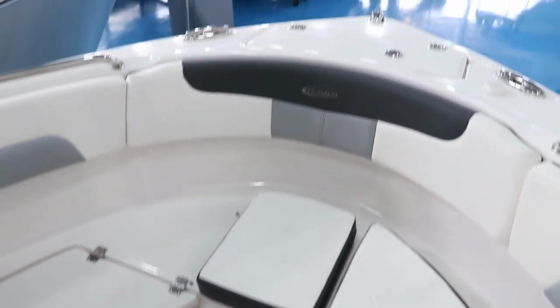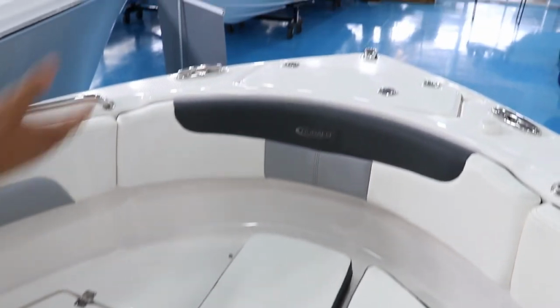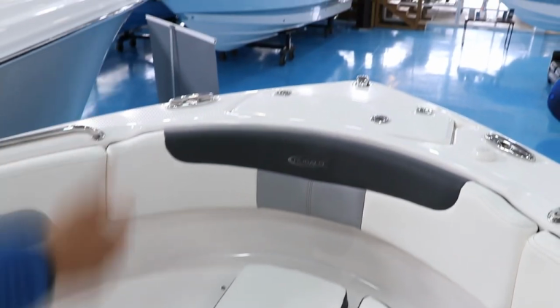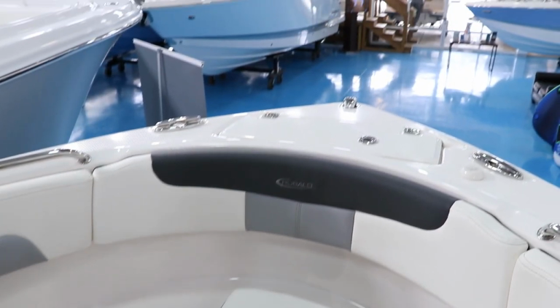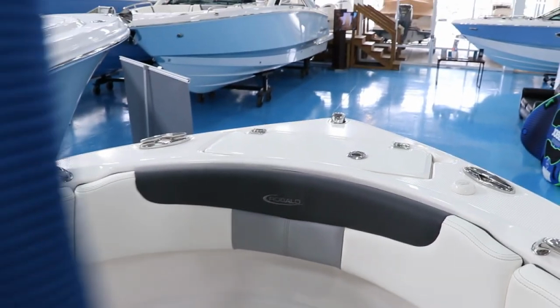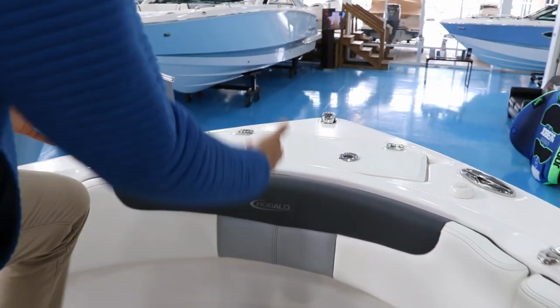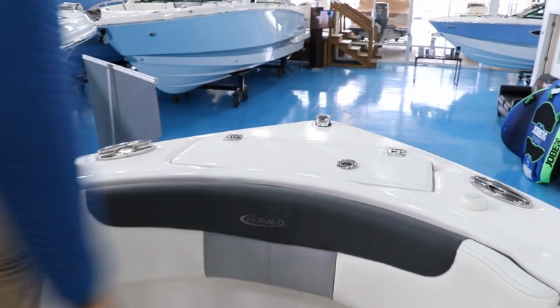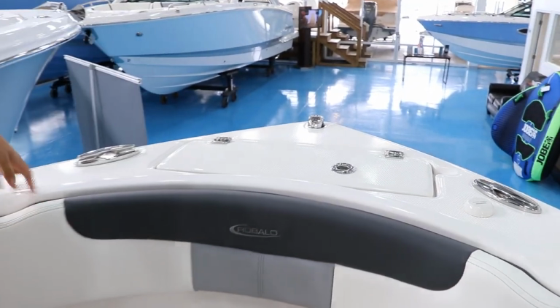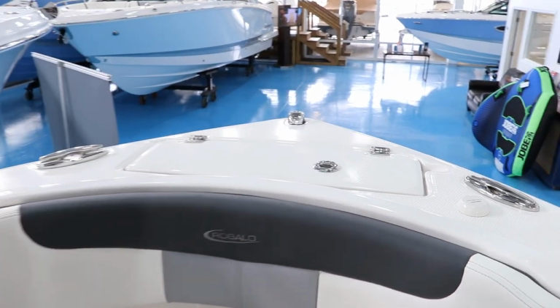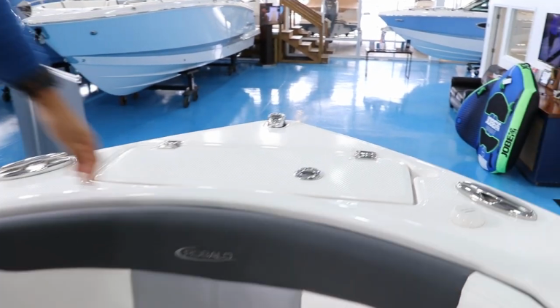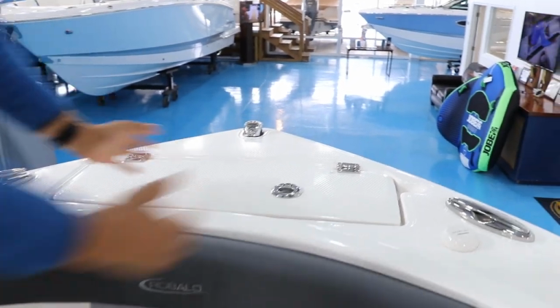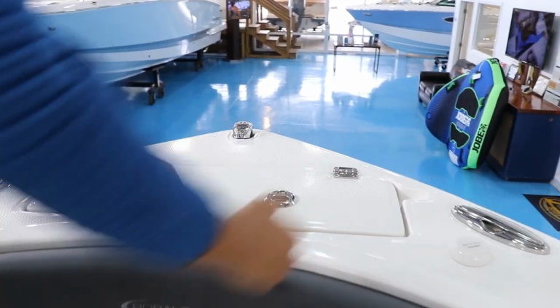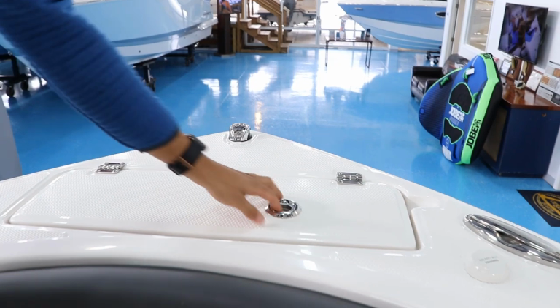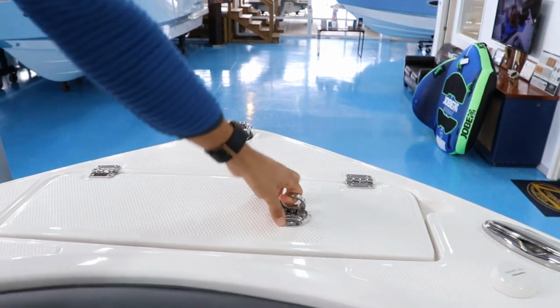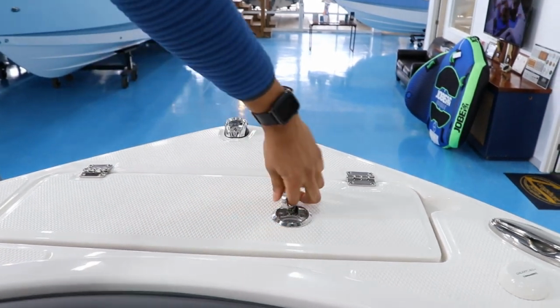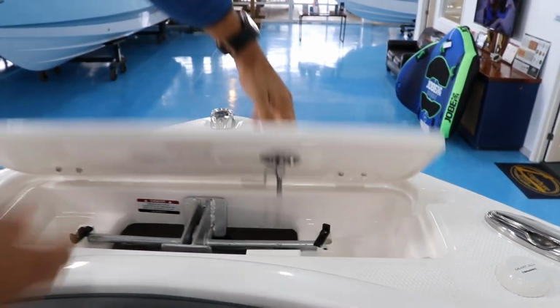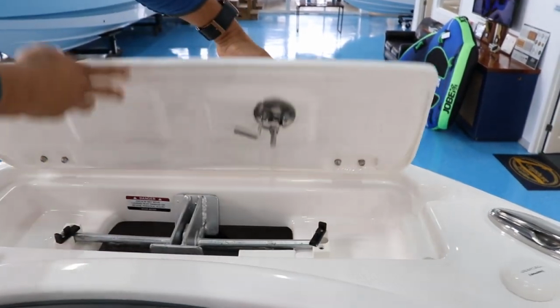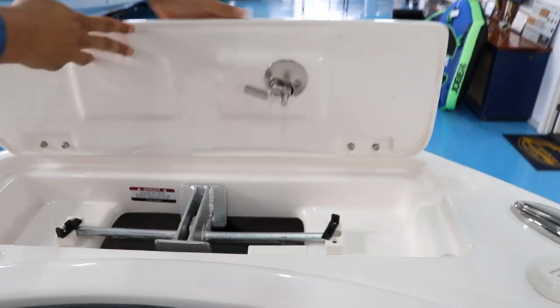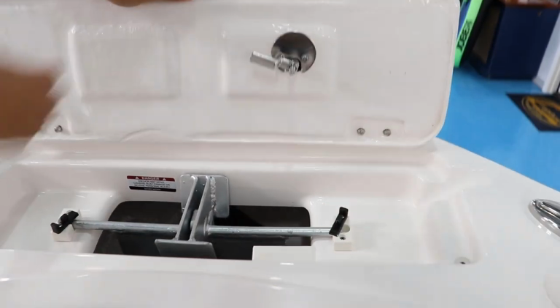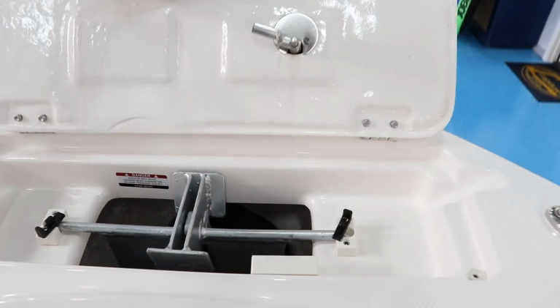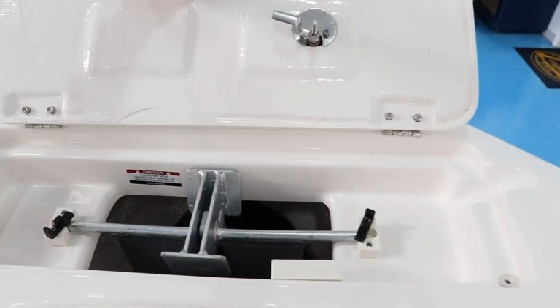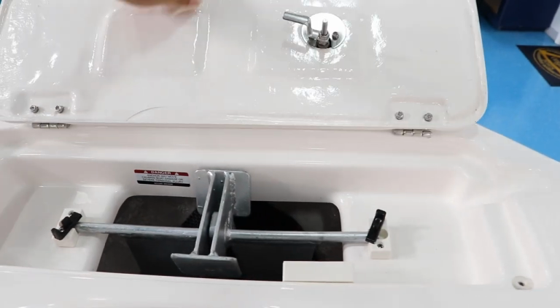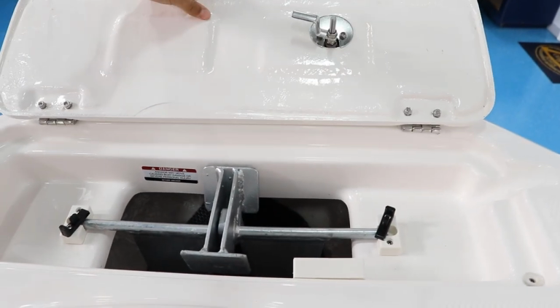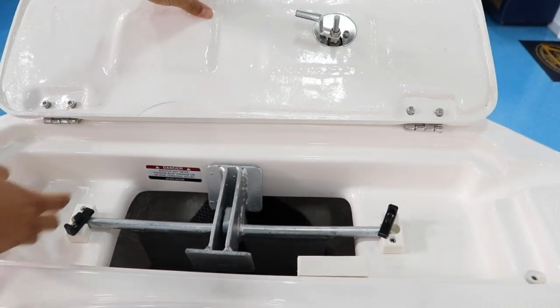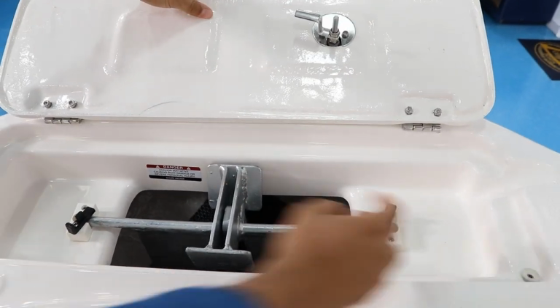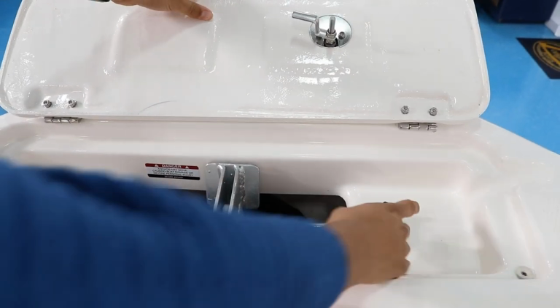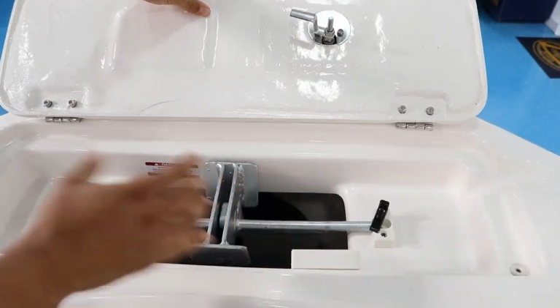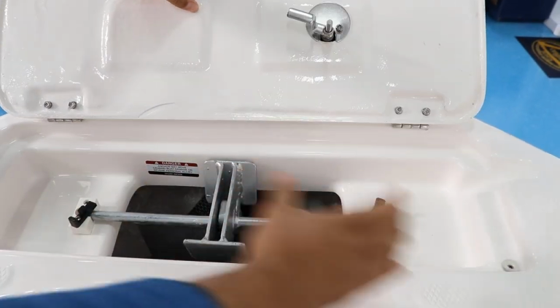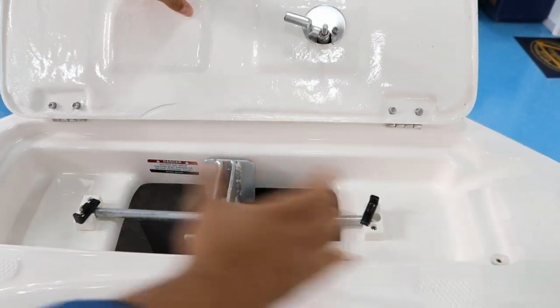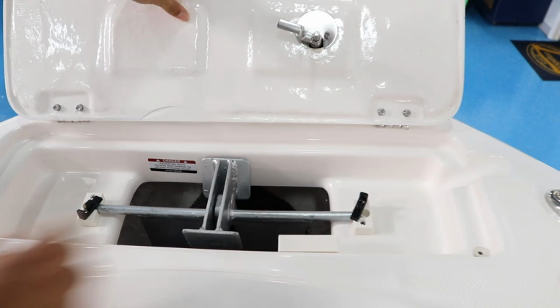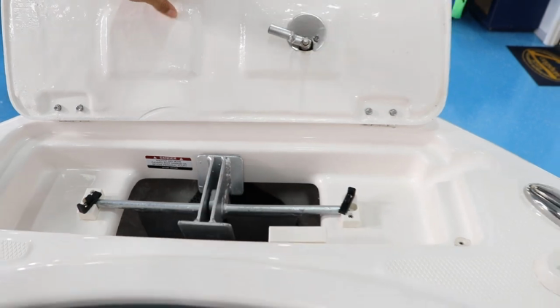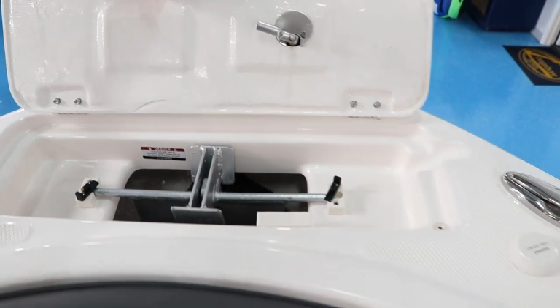At the very front of the bow we can find our anchor locker. See how wide this thing is? Very accessible, with dedicated brackets for the anchor so nothing scratches and rattles around.